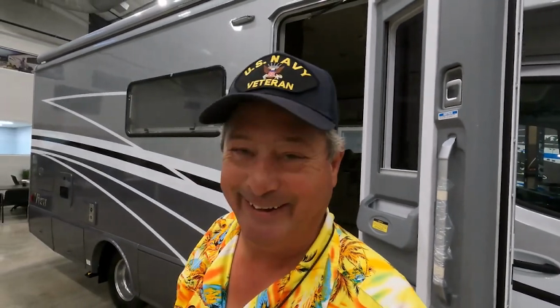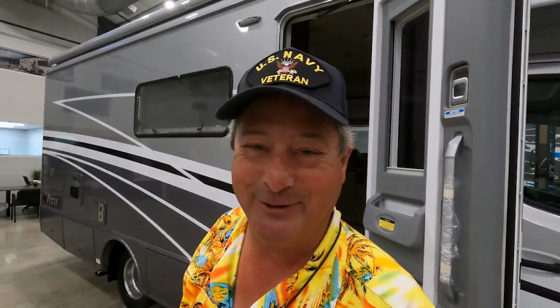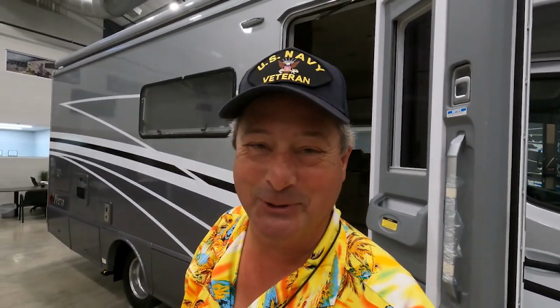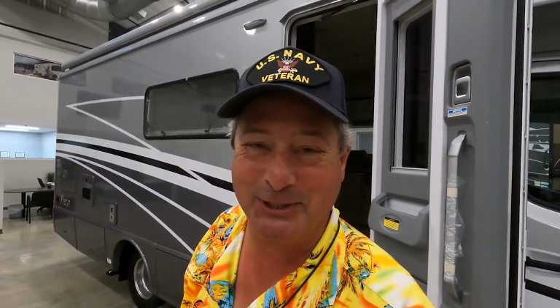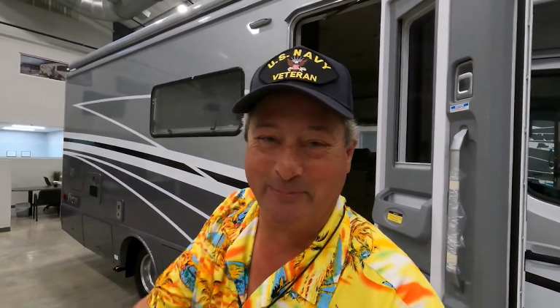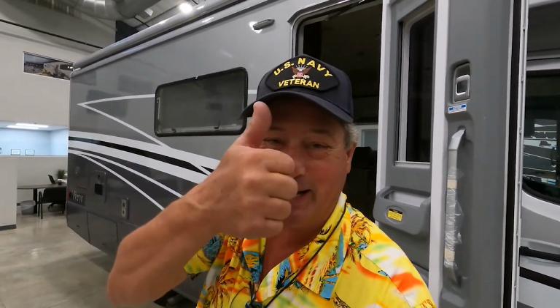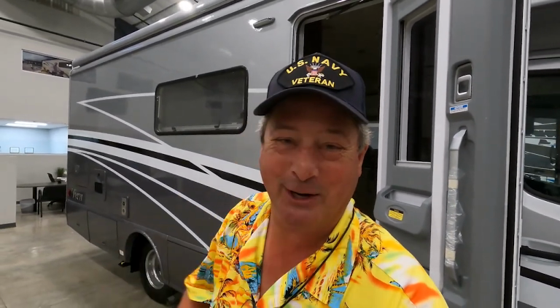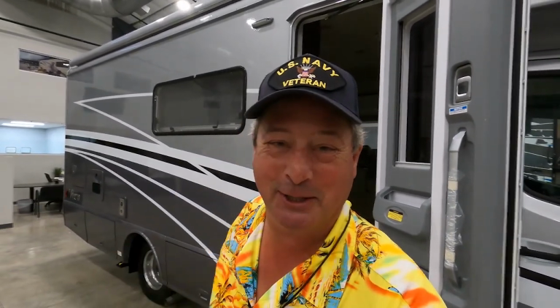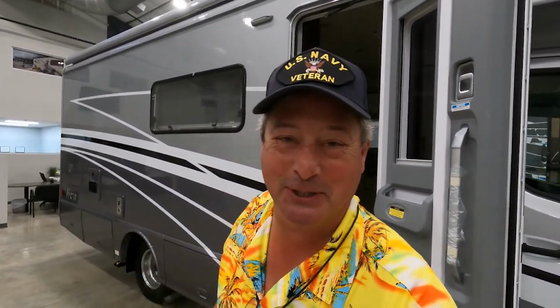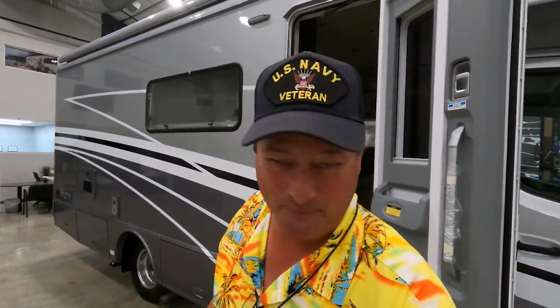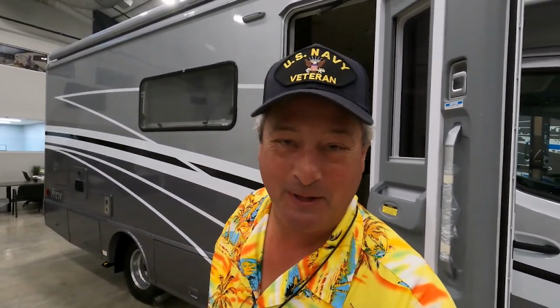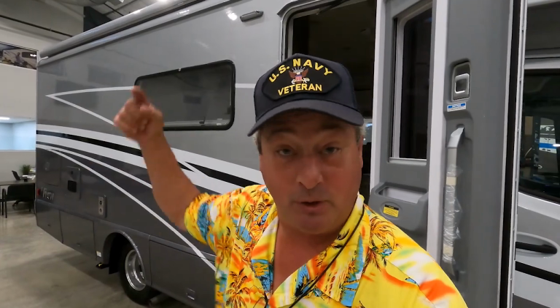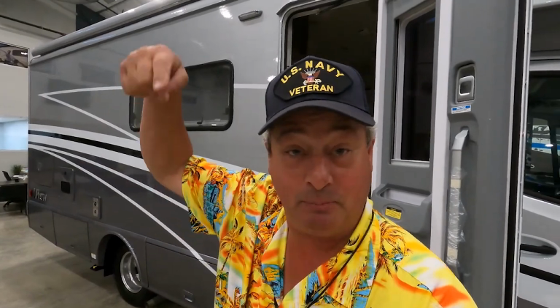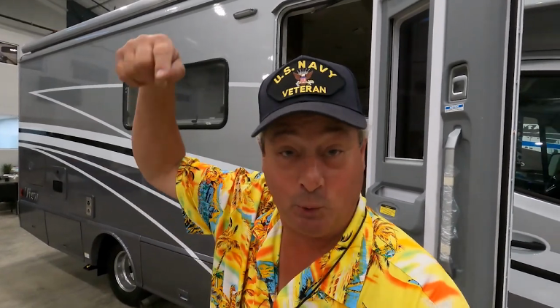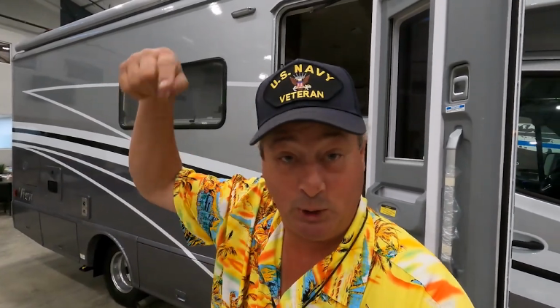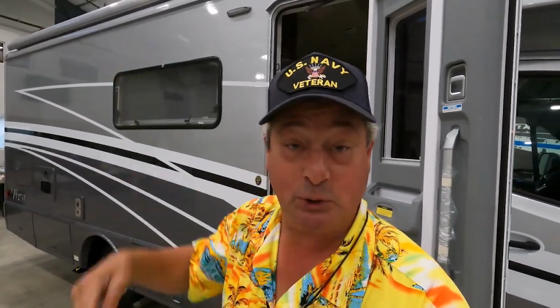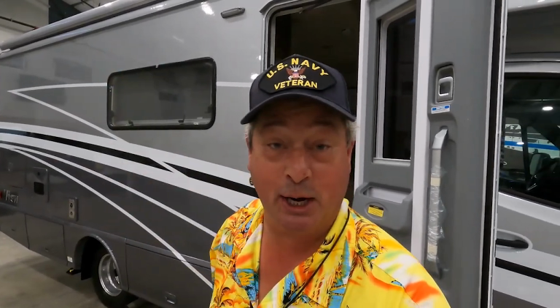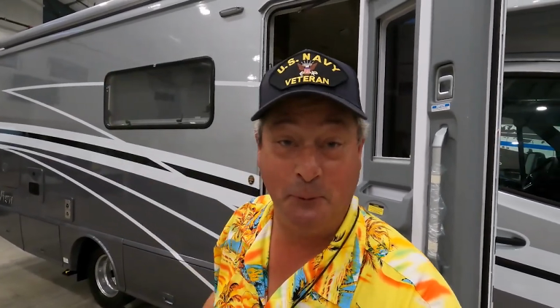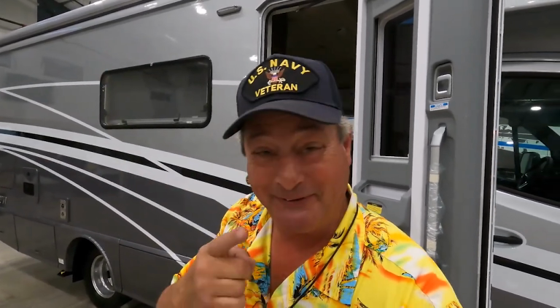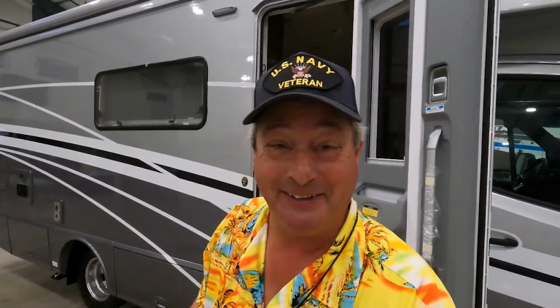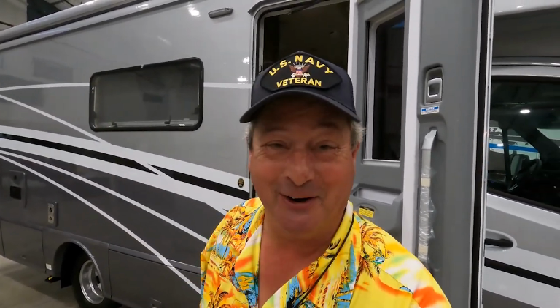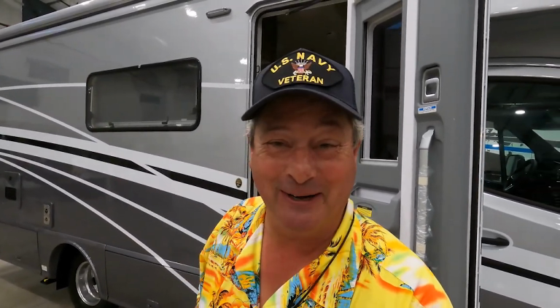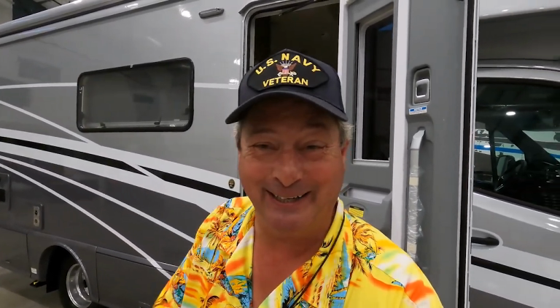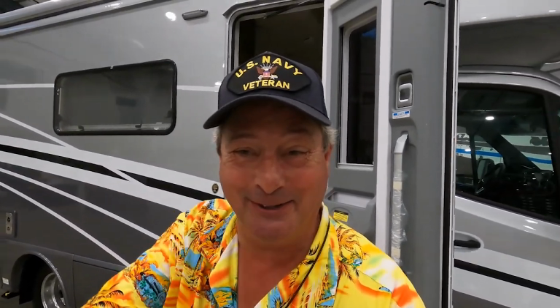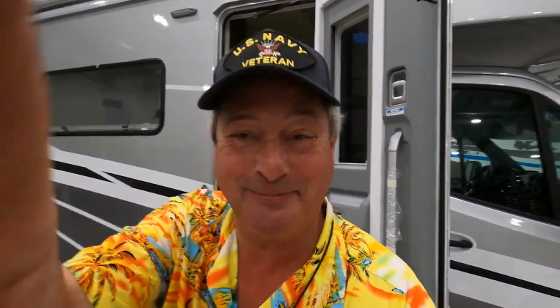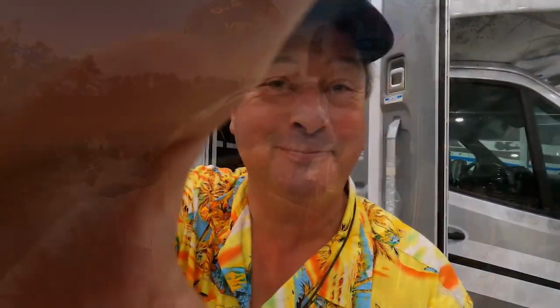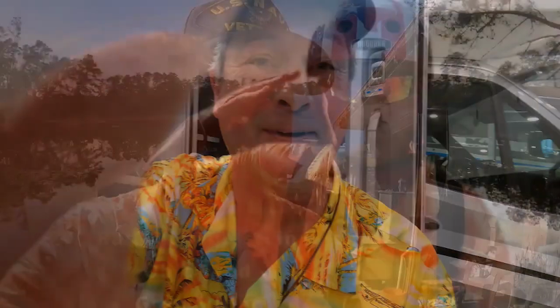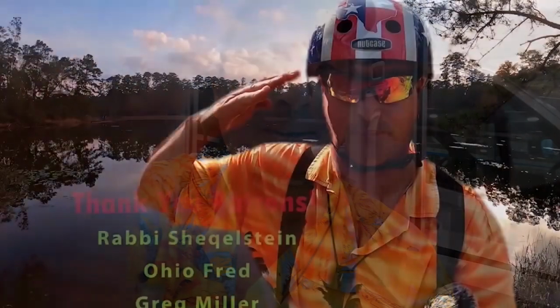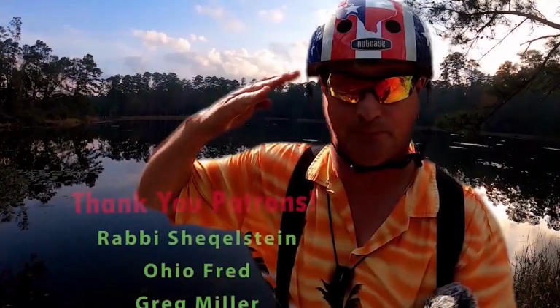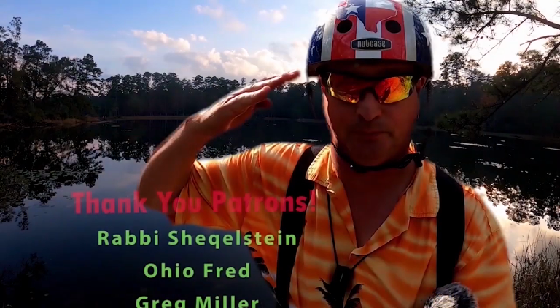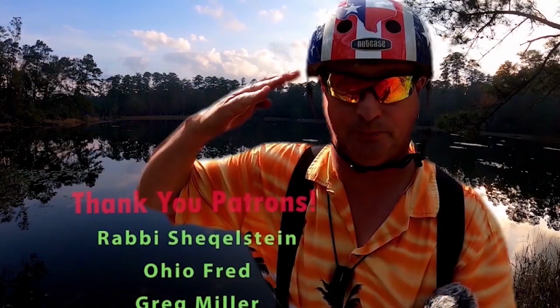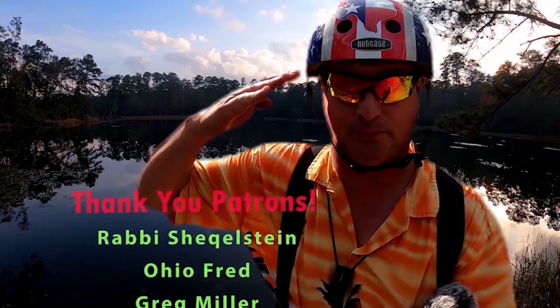I sure appreciate you stopping by. Click on that thumbs up, hit the bell, subscribe. Y'all come back now, you hear?